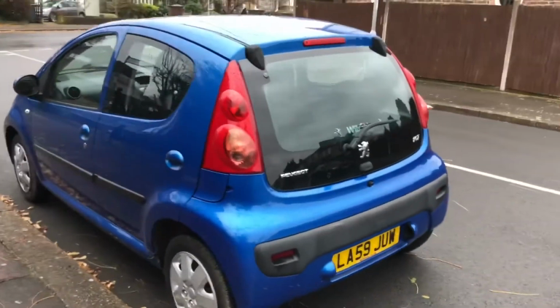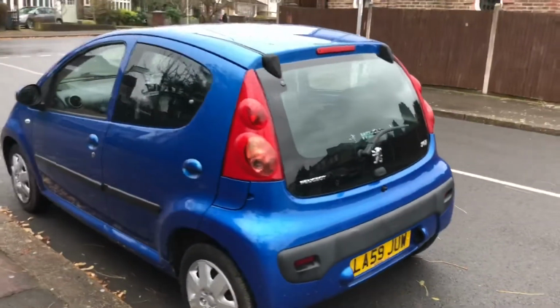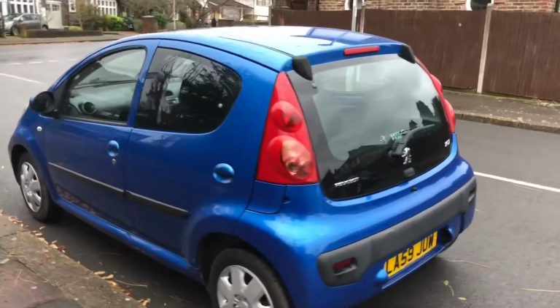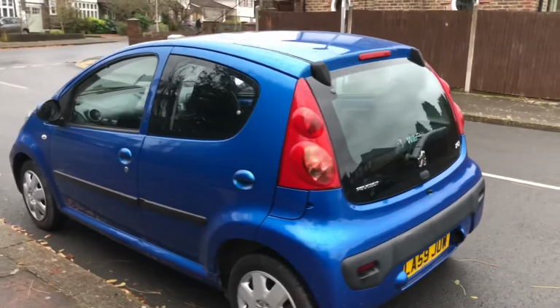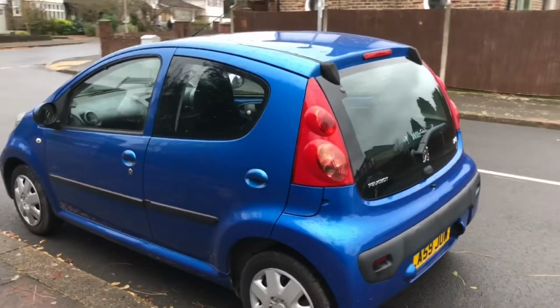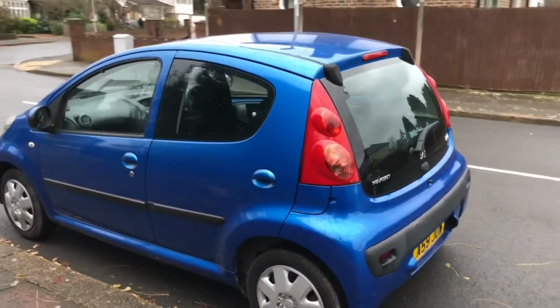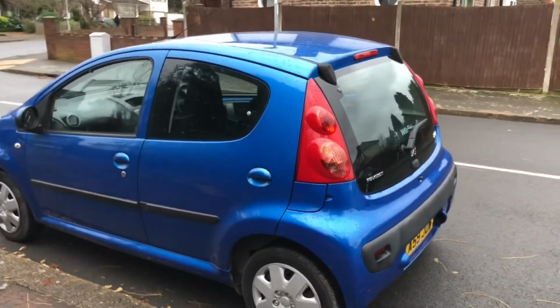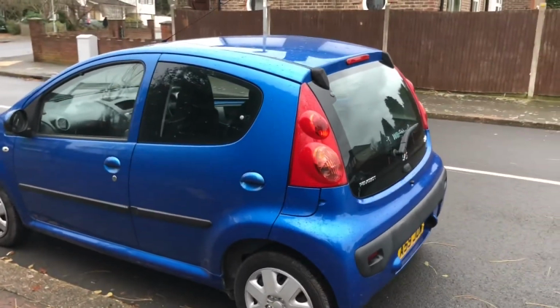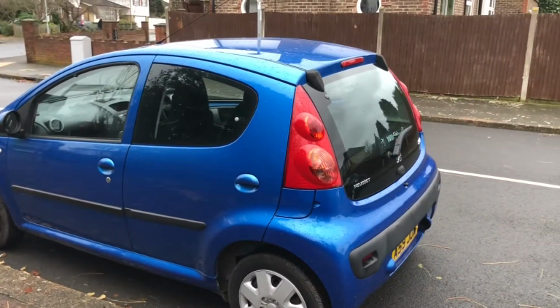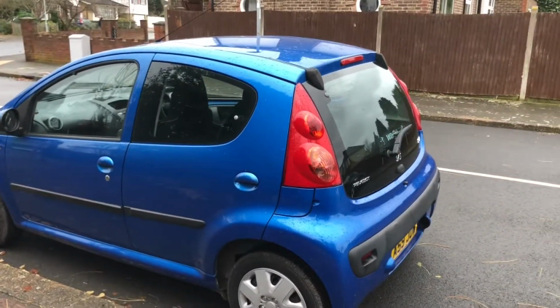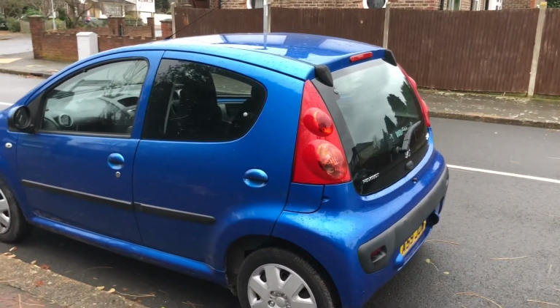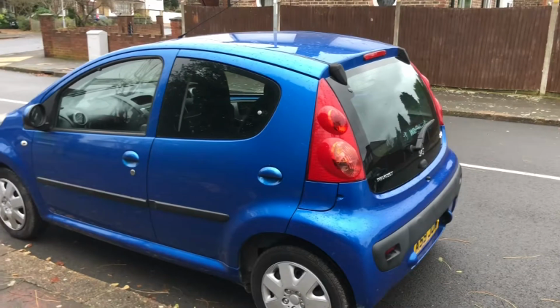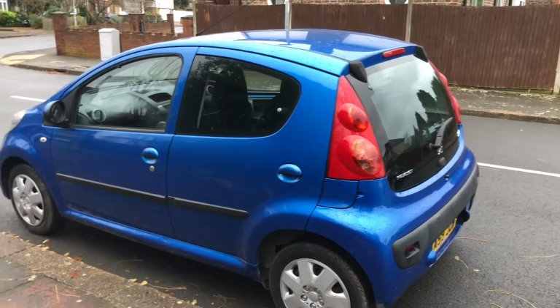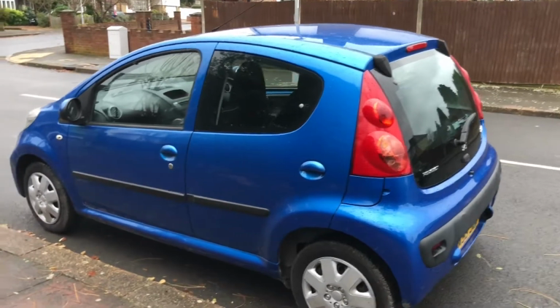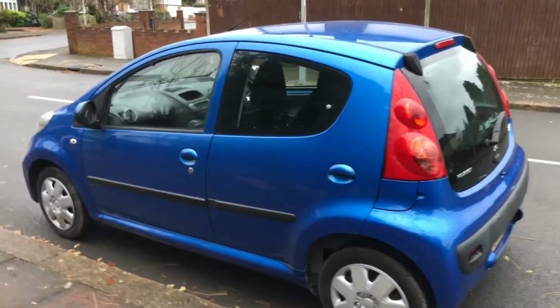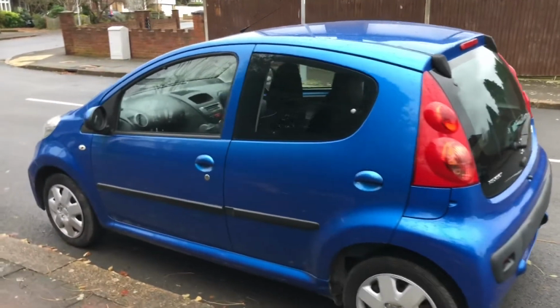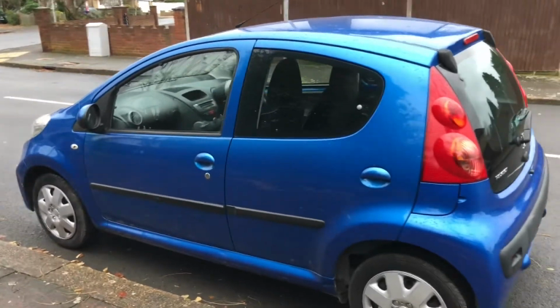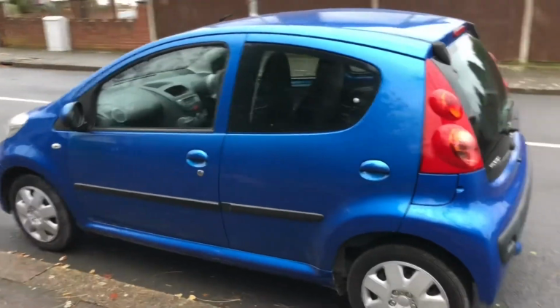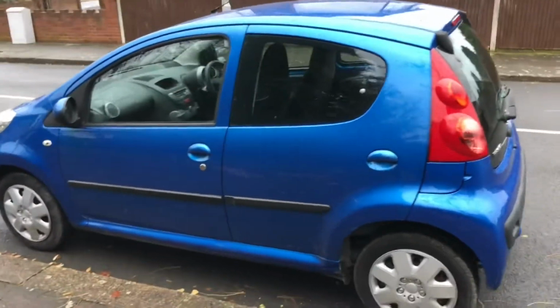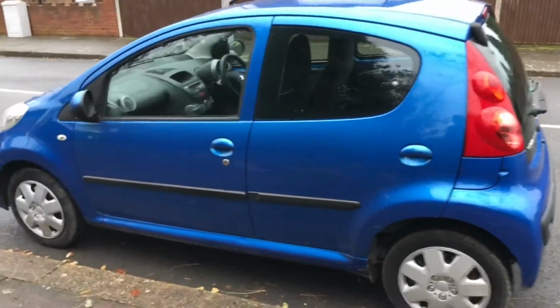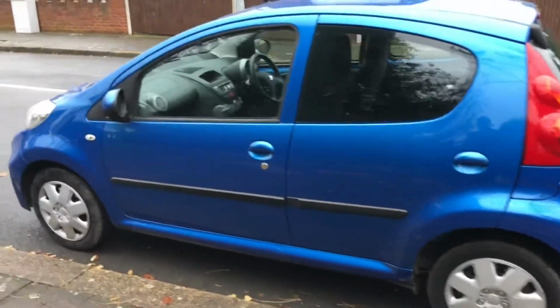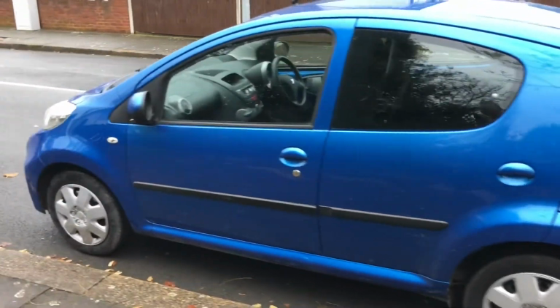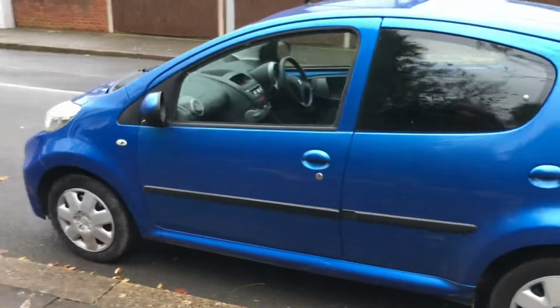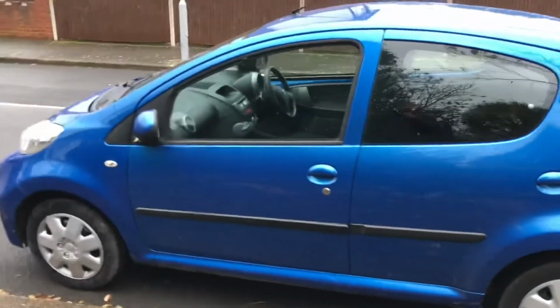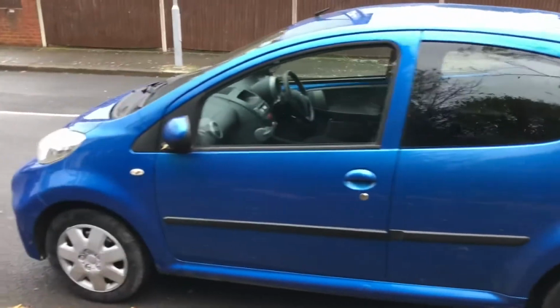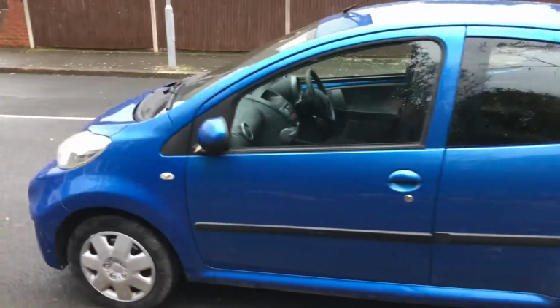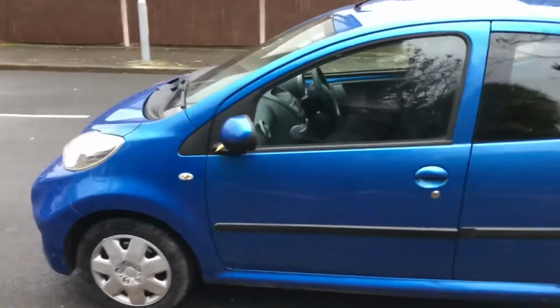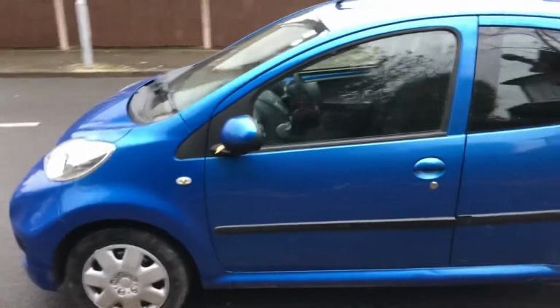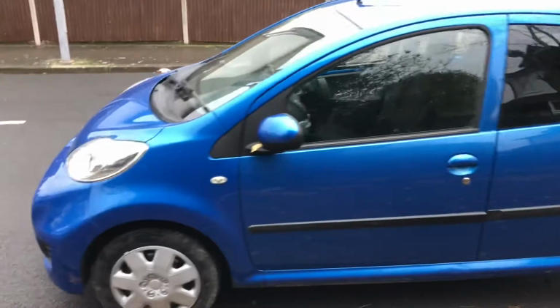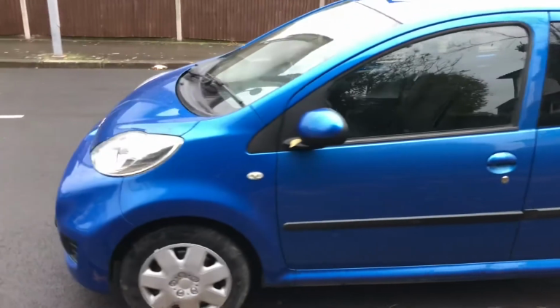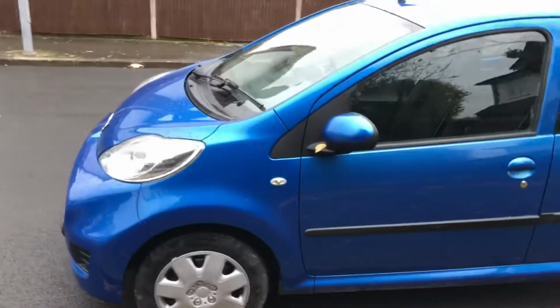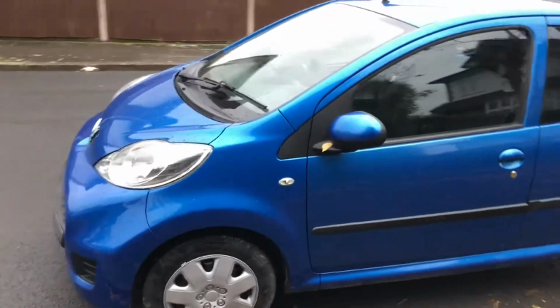The car's got air conditioning. I think it's a Toyota engine in them, so nice and reliable from that respect.